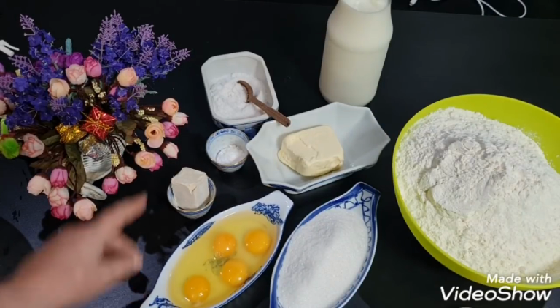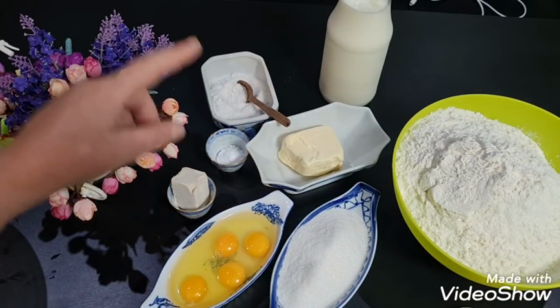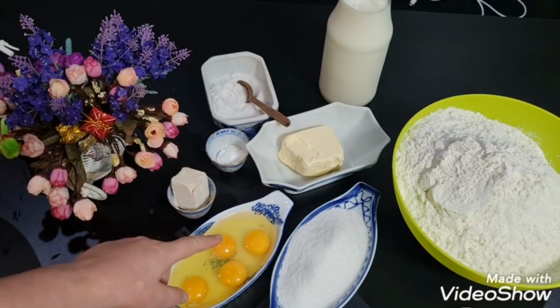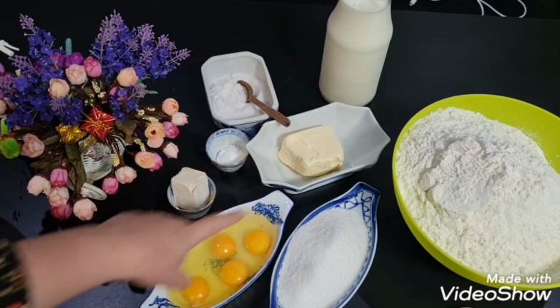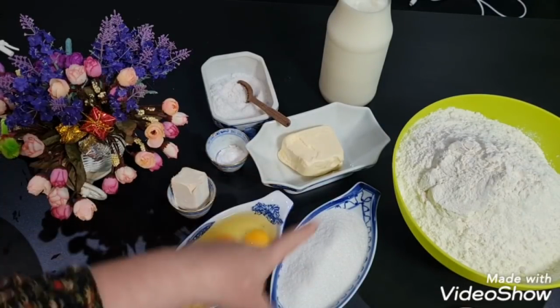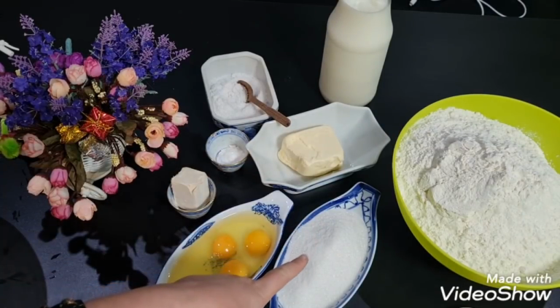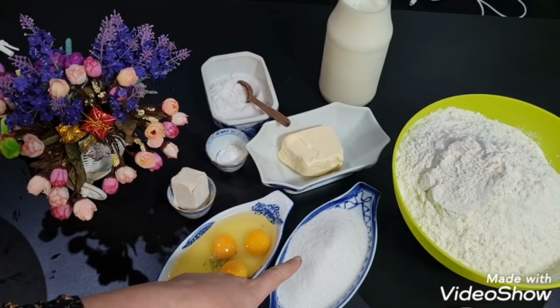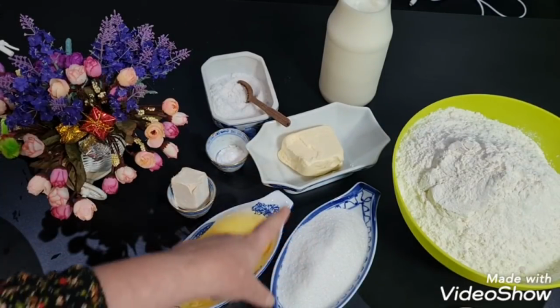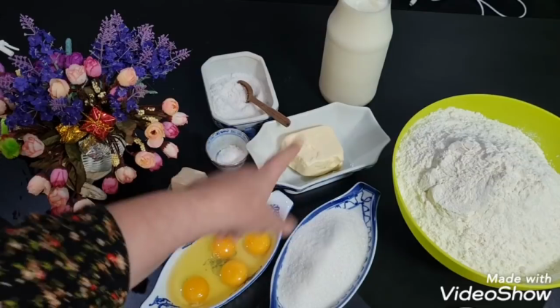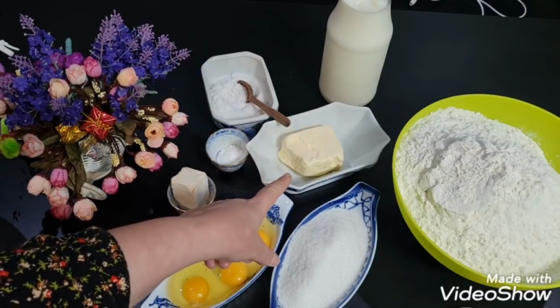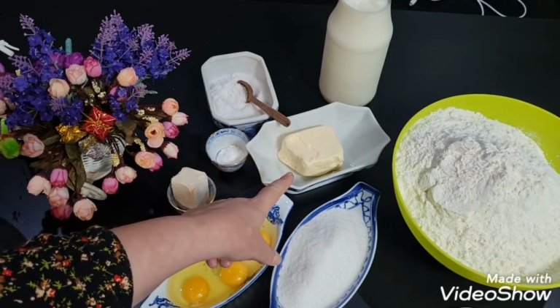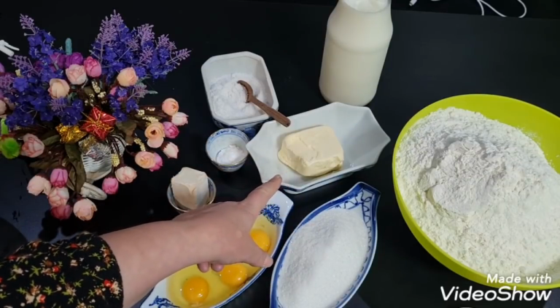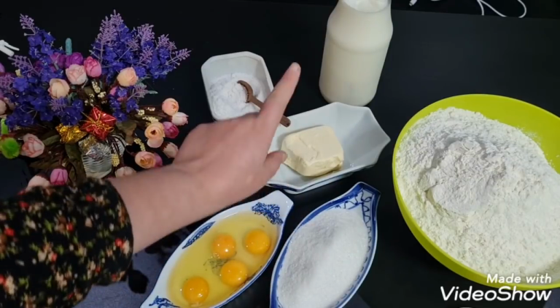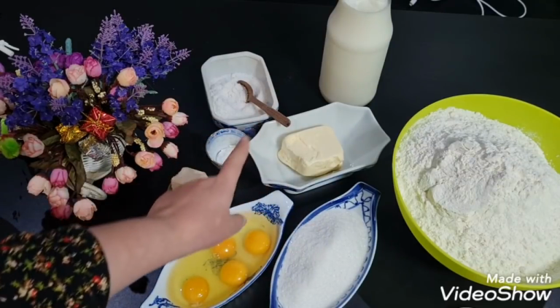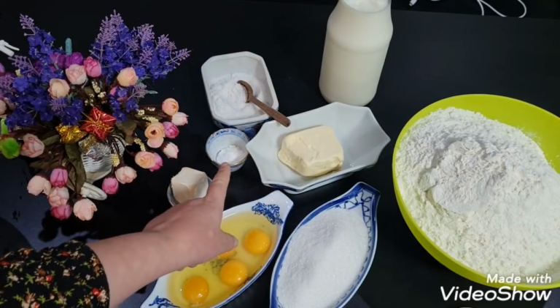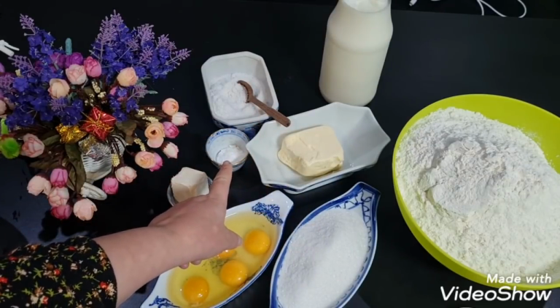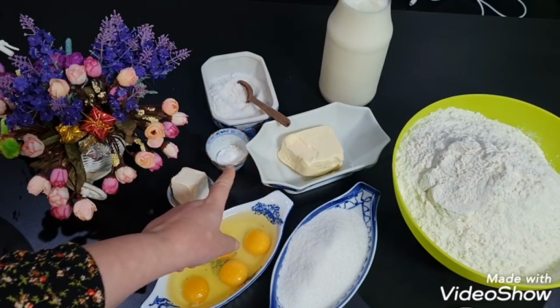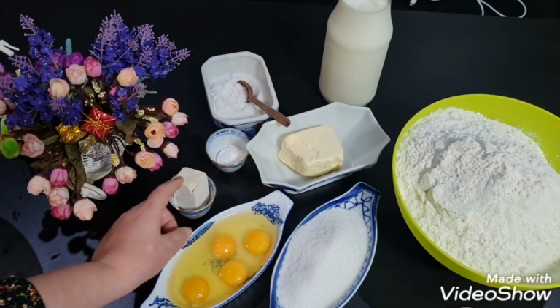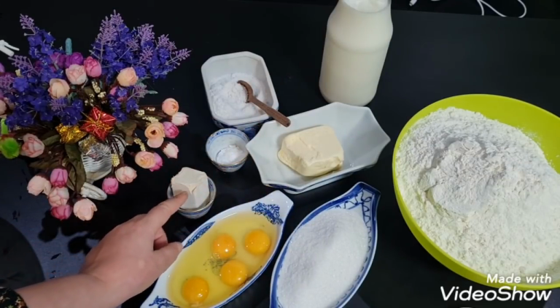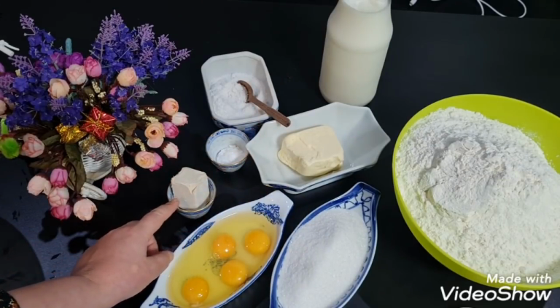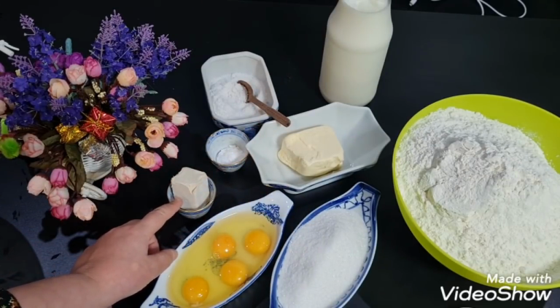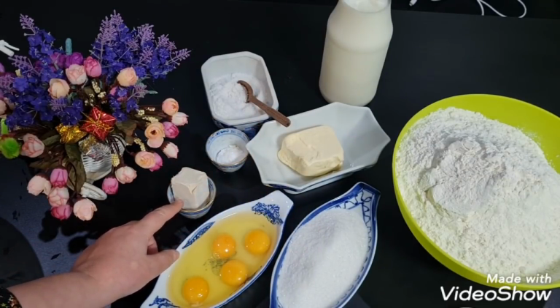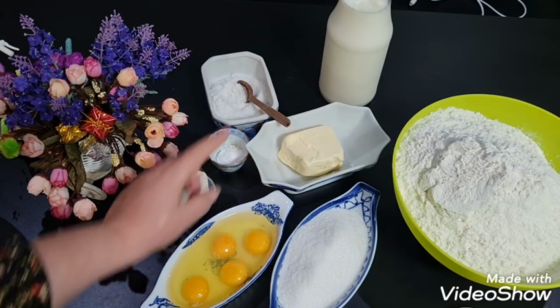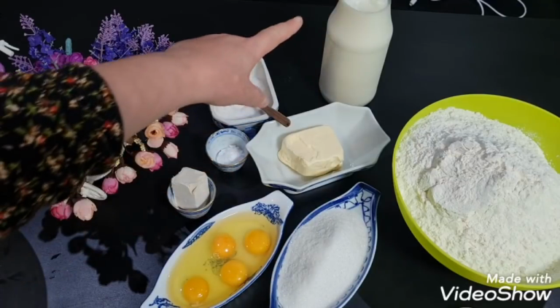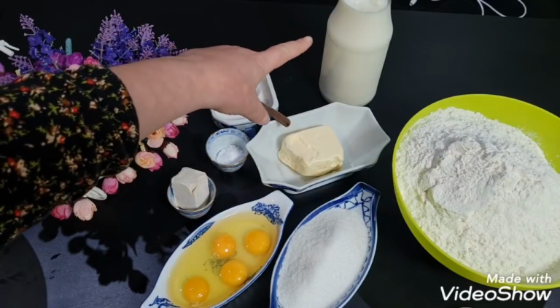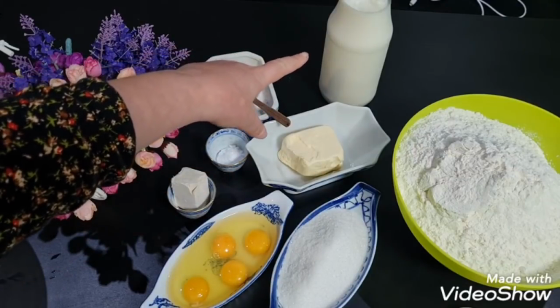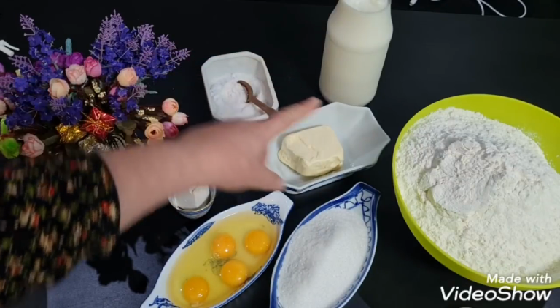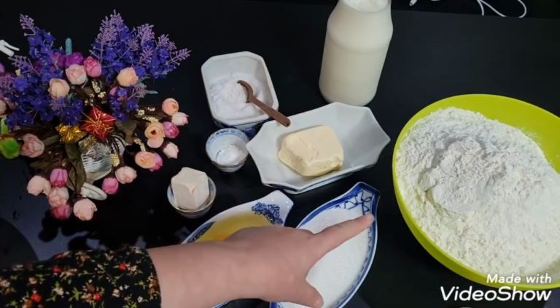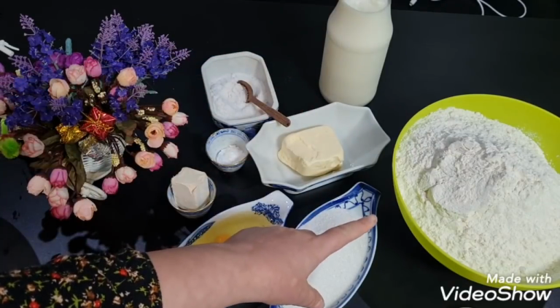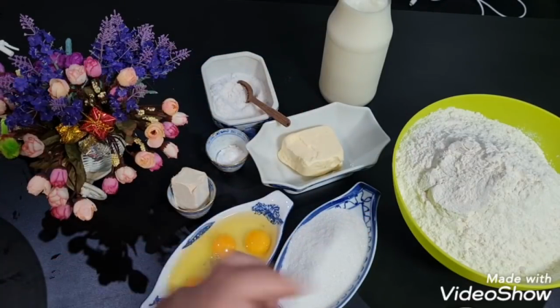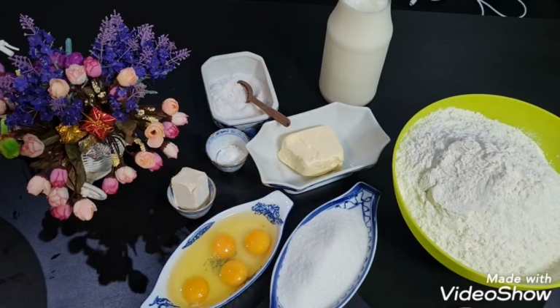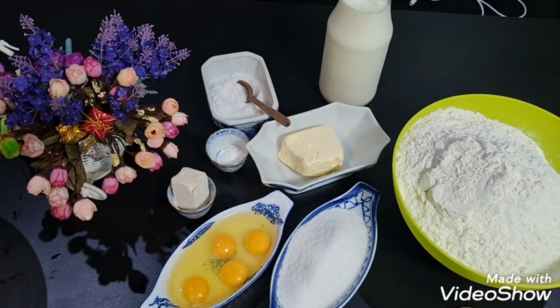Ingredientele: 4 ouă, 200g zahăr, 100g unt, sare, zahăr vanilat, 20g drojdie, 1 litru de lapte călduț și făină. Hai să trecem la treabă.